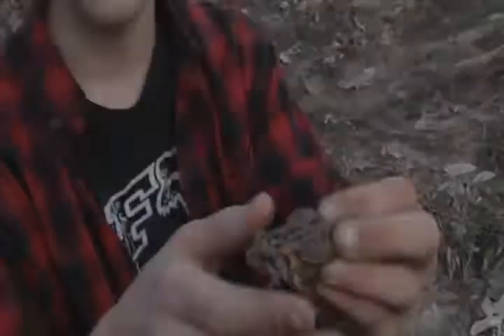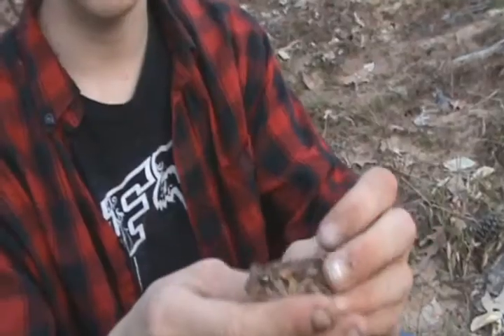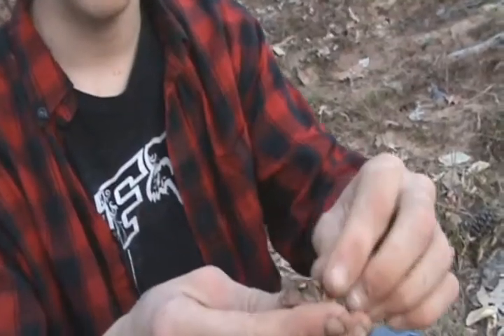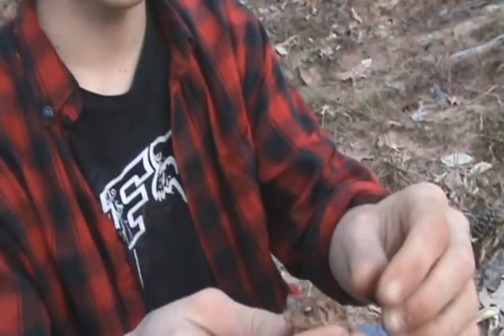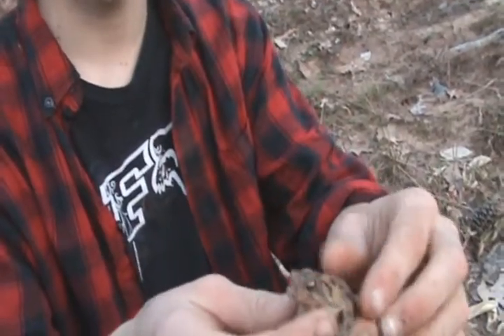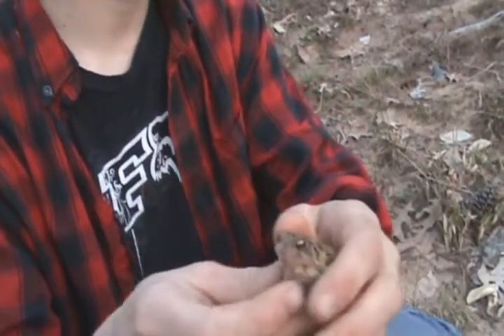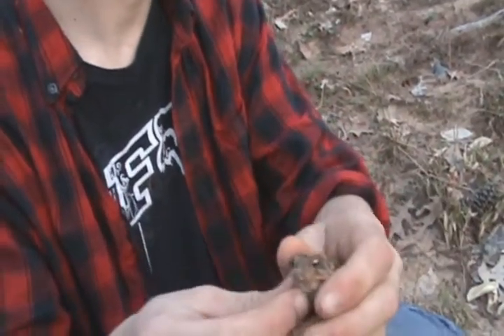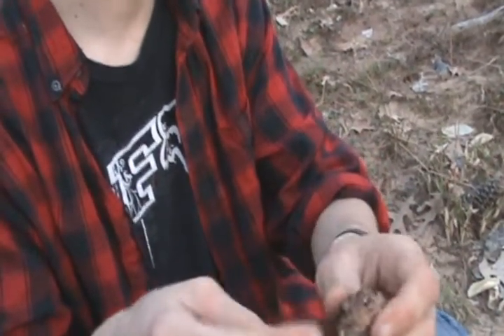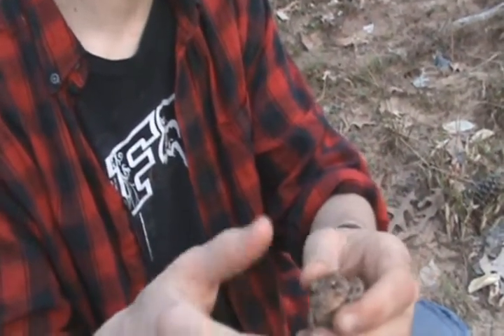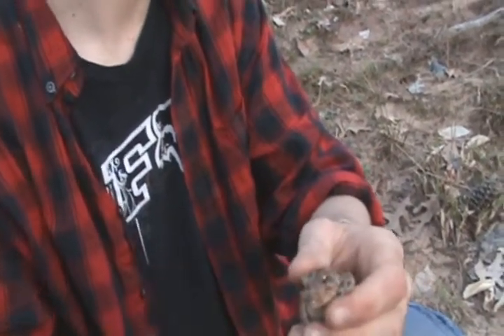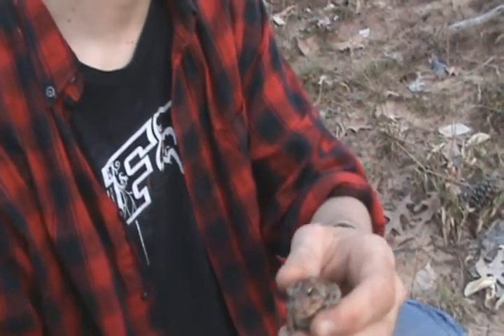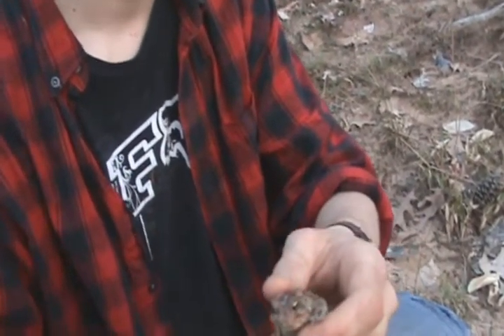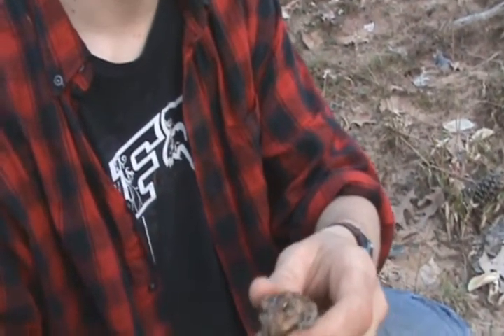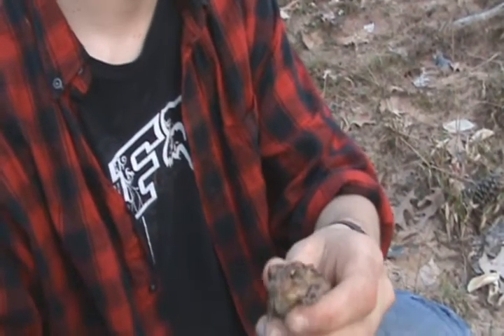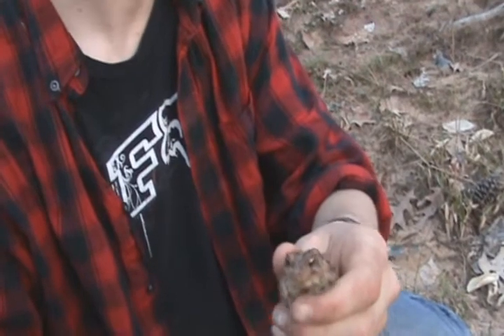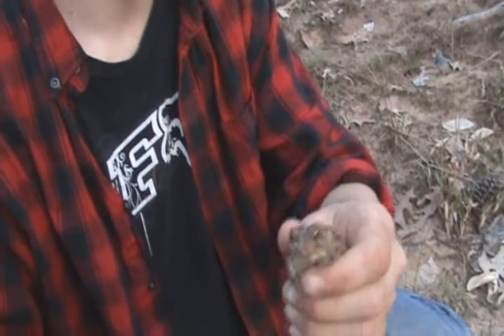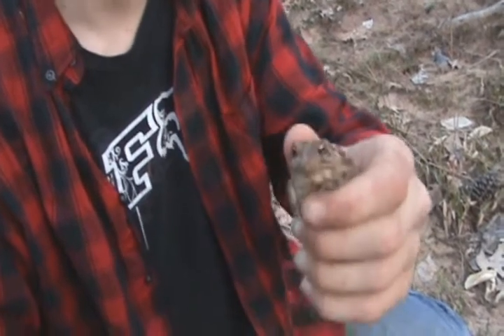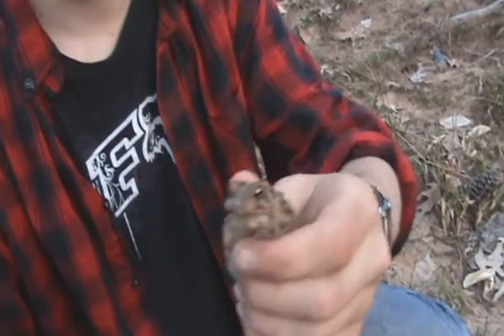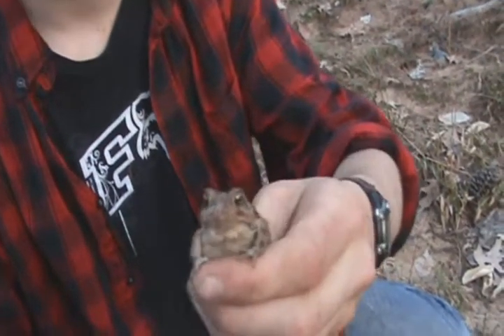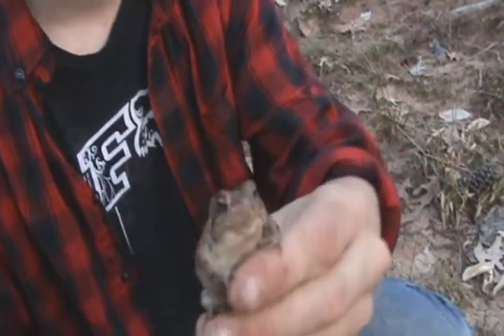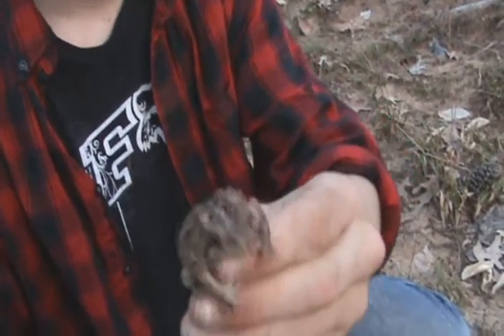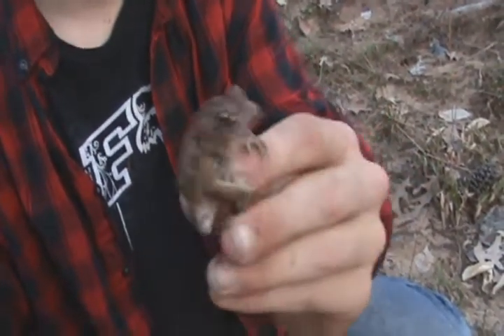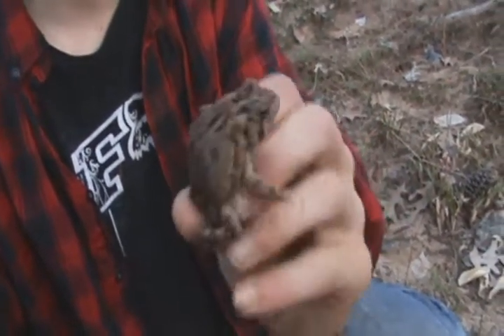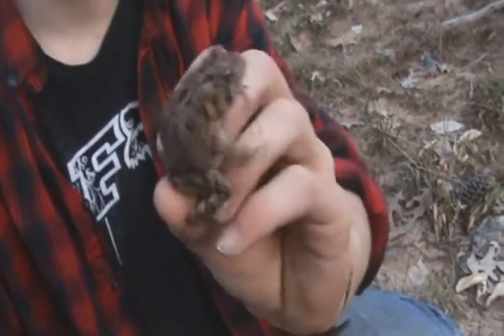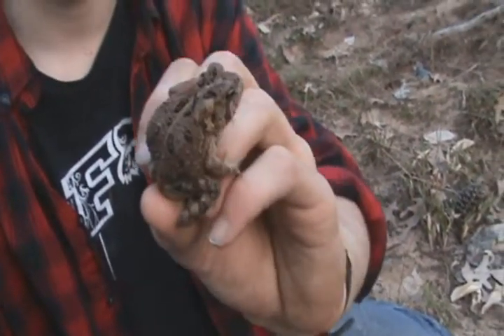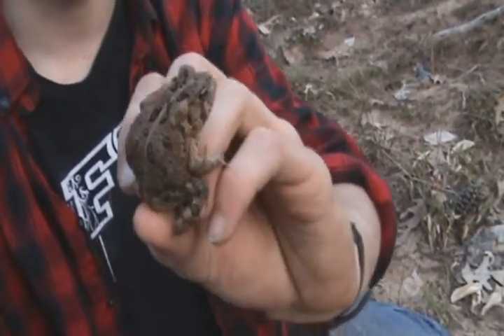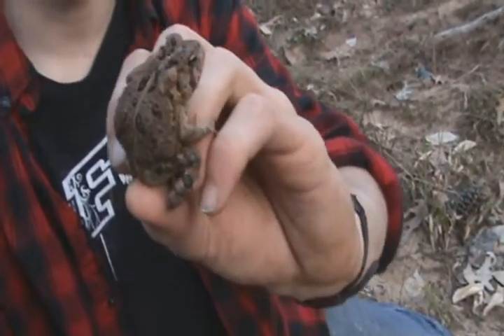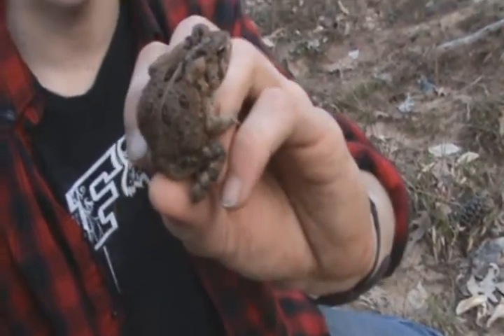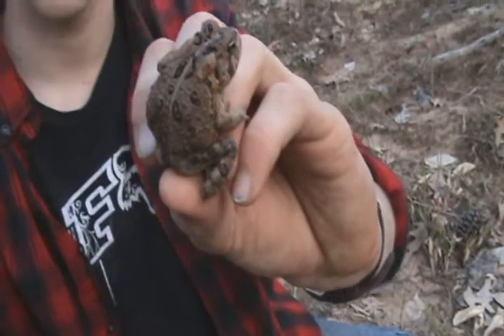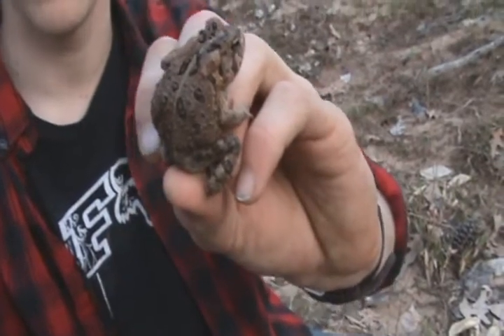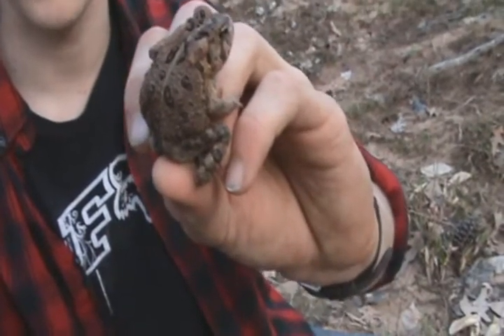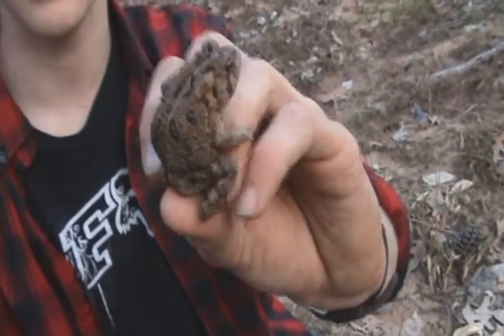Alright guys, we're still out here herping in the Piedmont of North Carolina, and we were walking along this creek over here, and Wayne spotted this Eastern American Toad, or Bufo americanus.